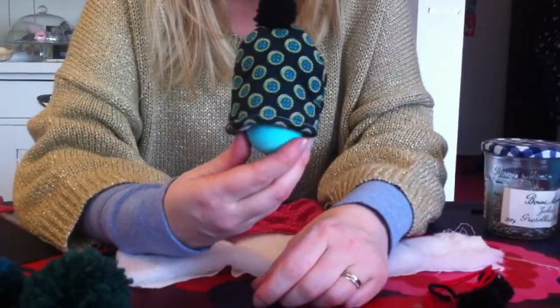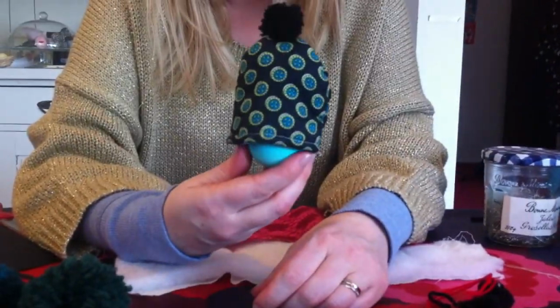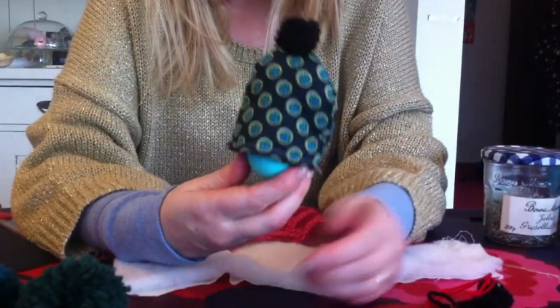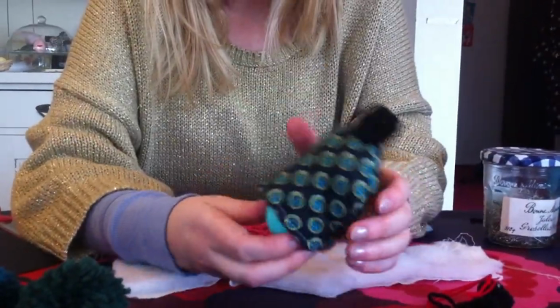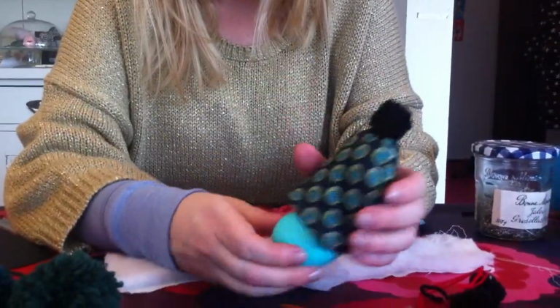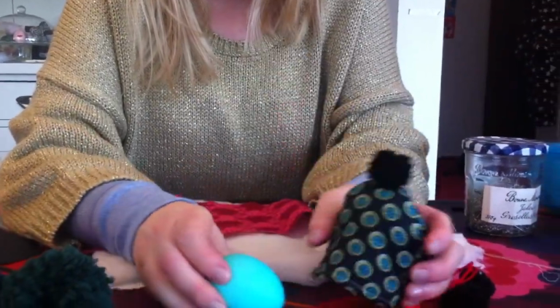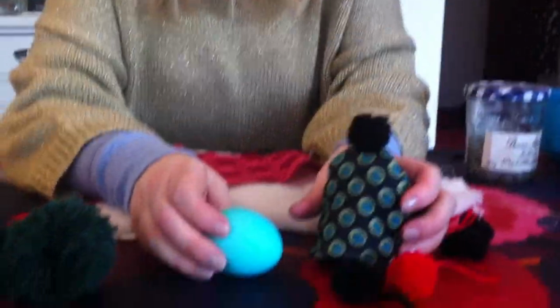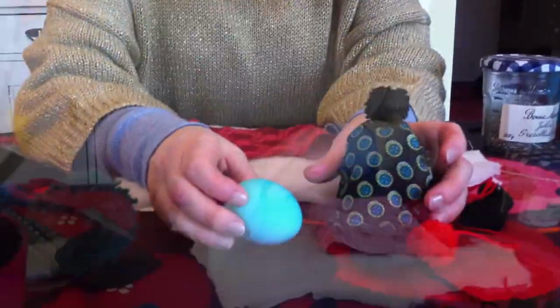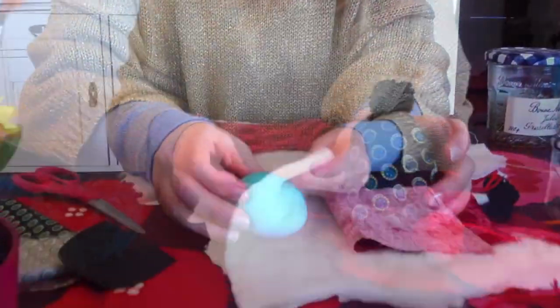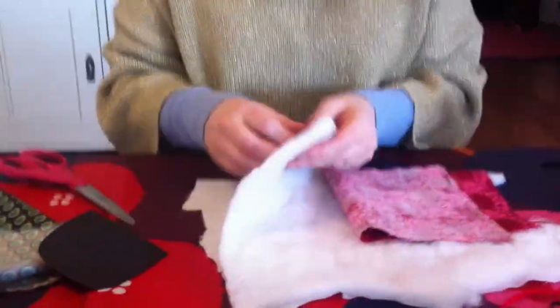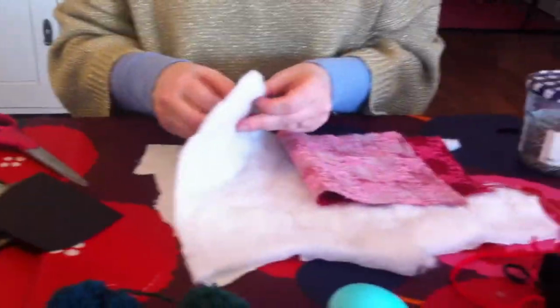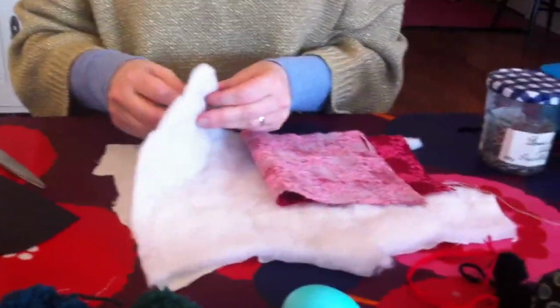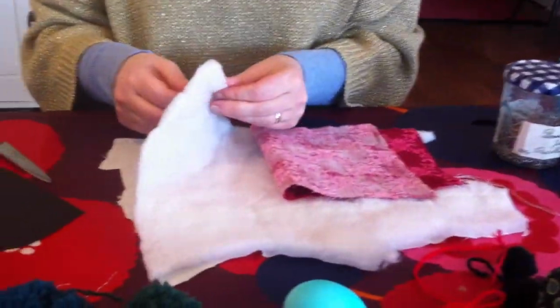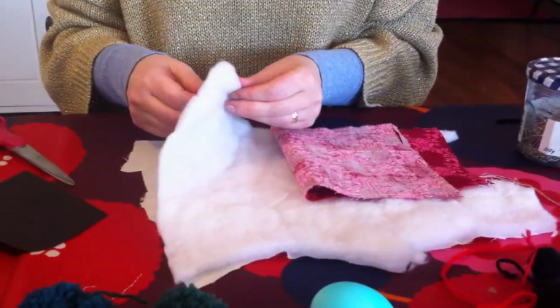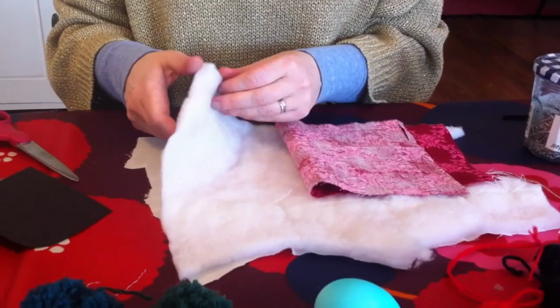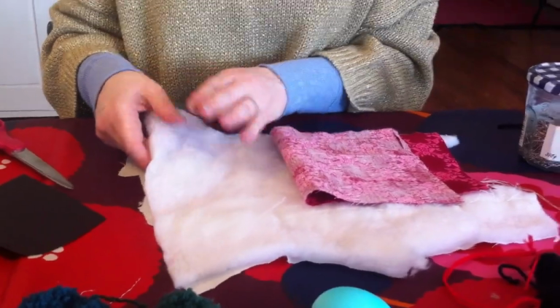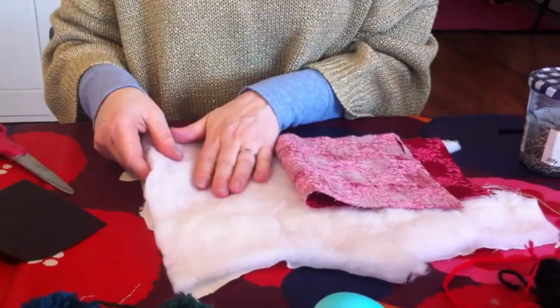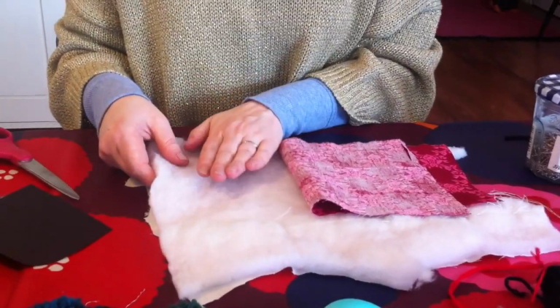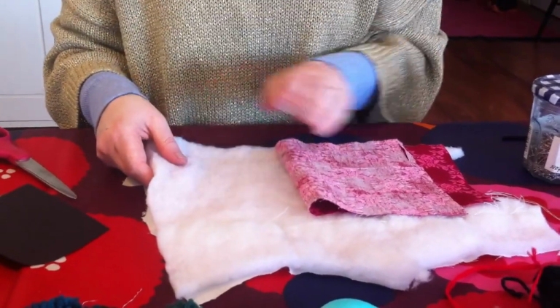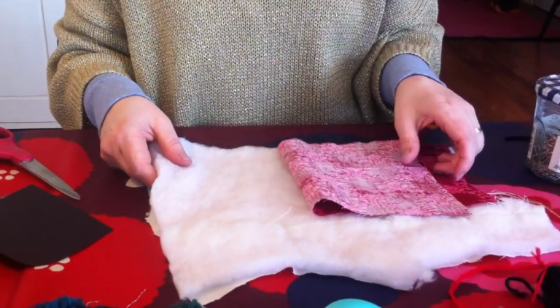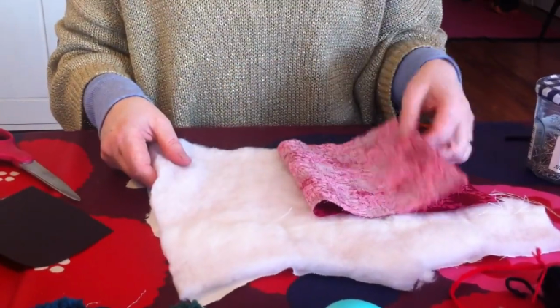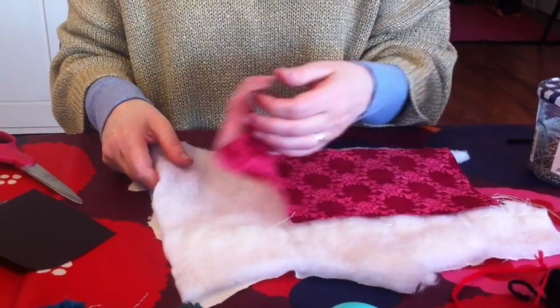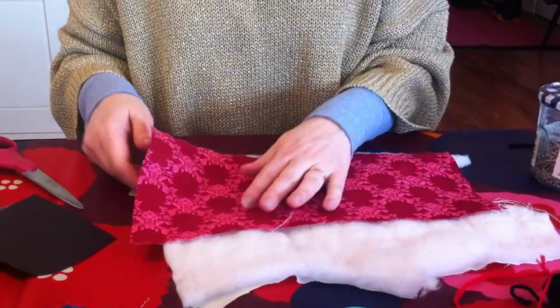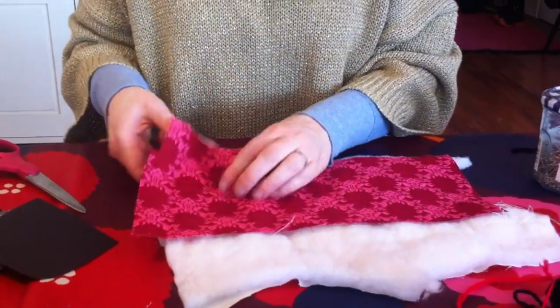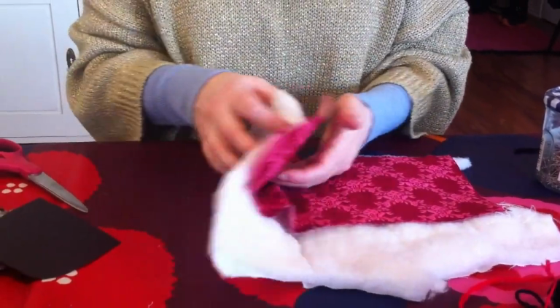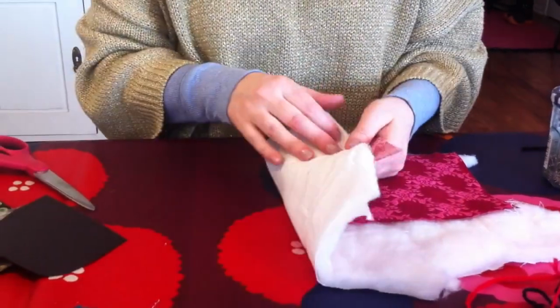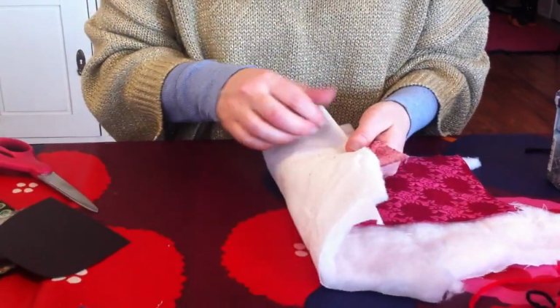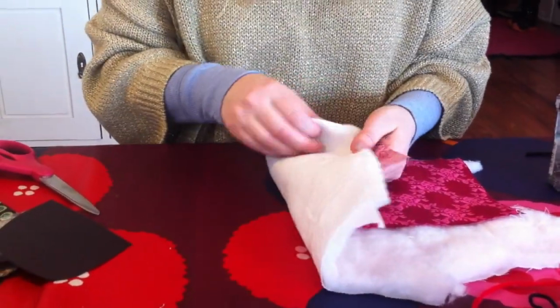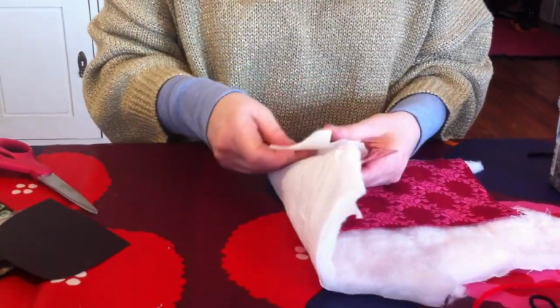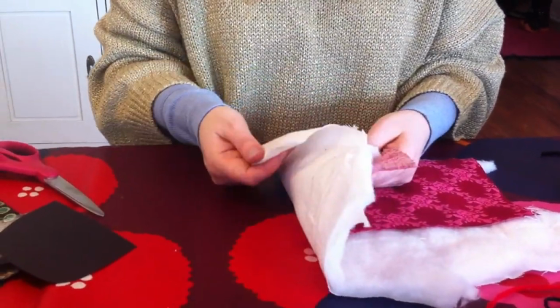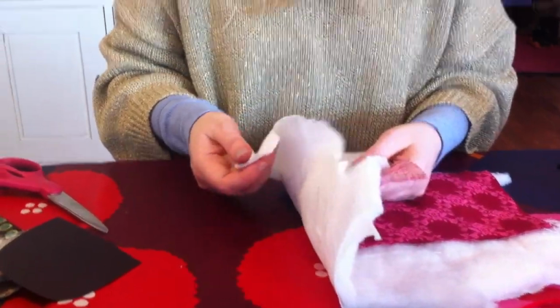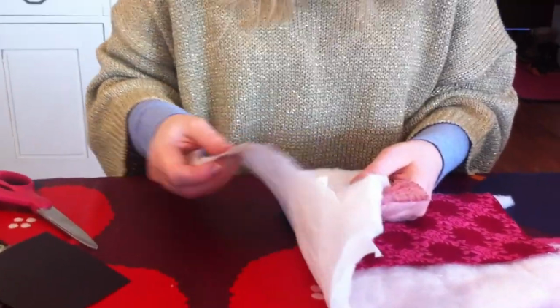We are going to use three layers of fabric: one wadding and on each side a layer of cotton fabric.